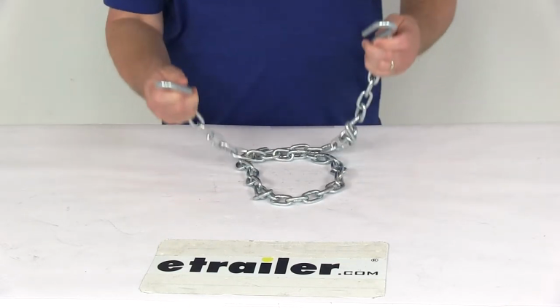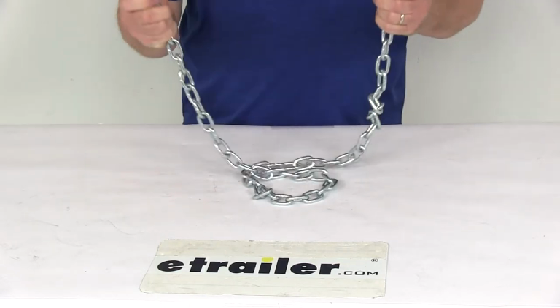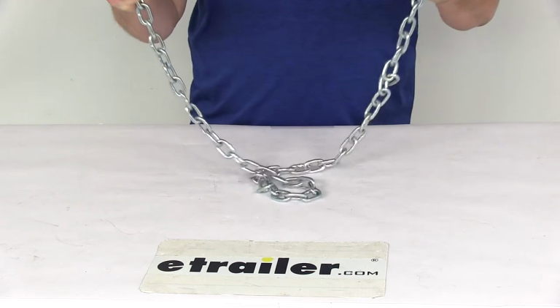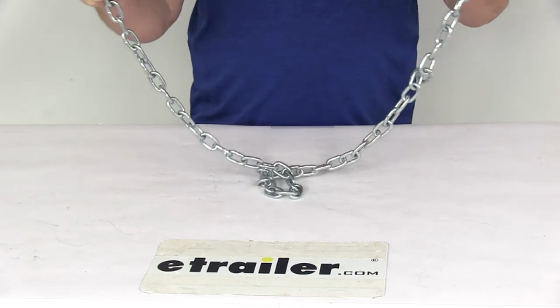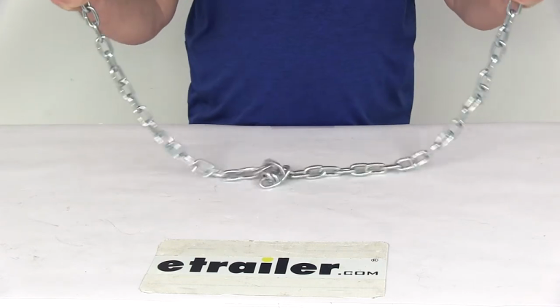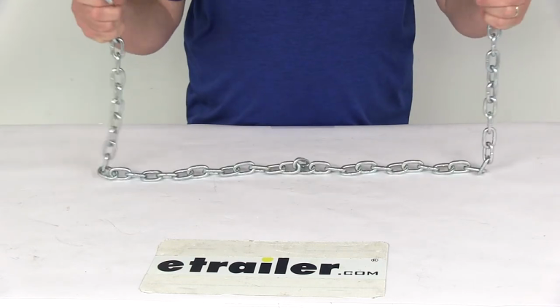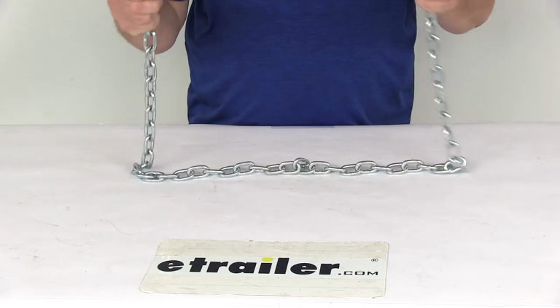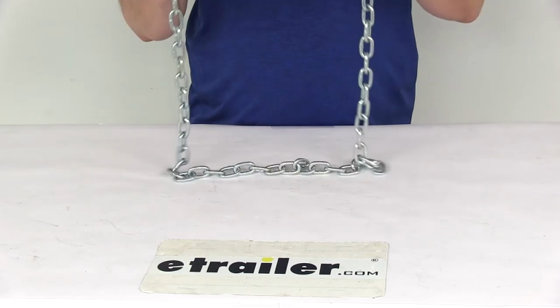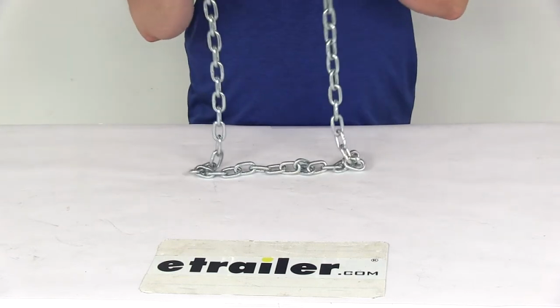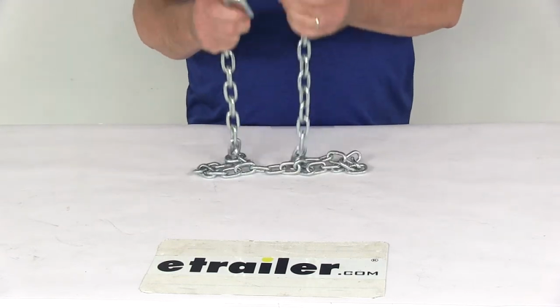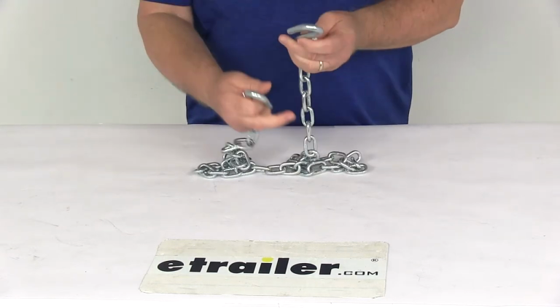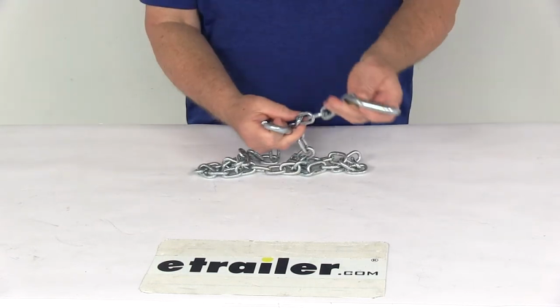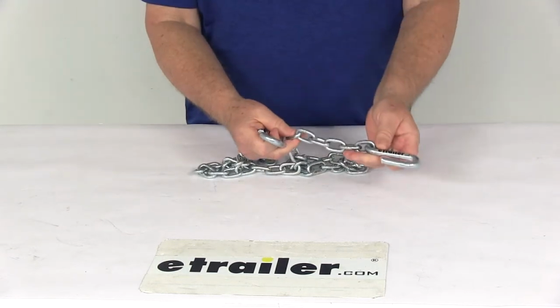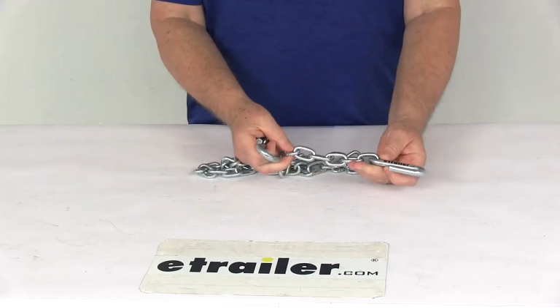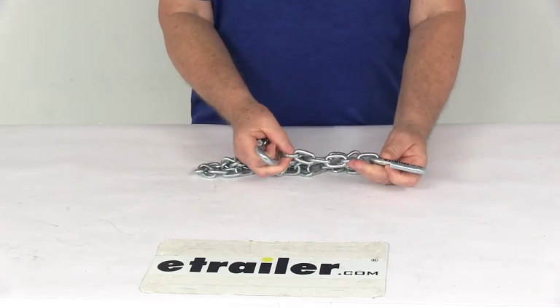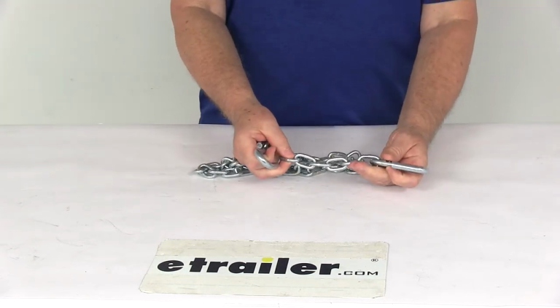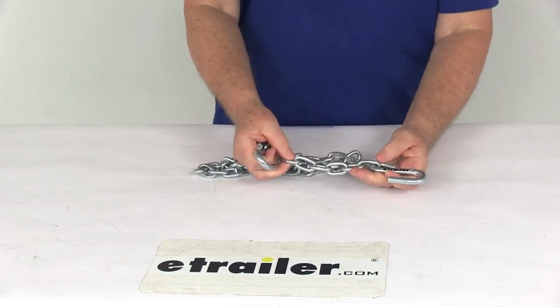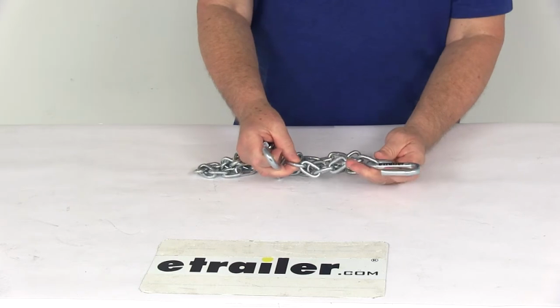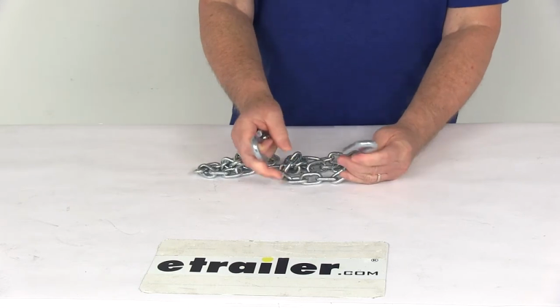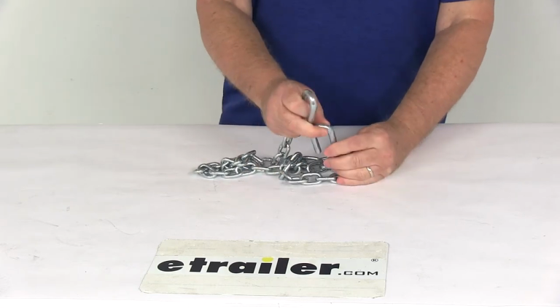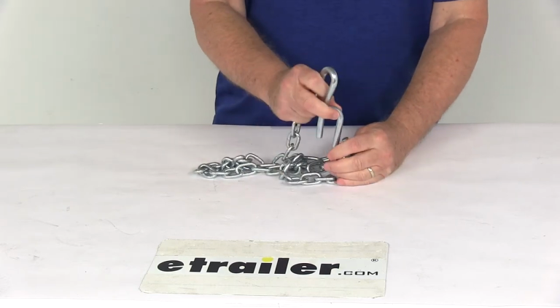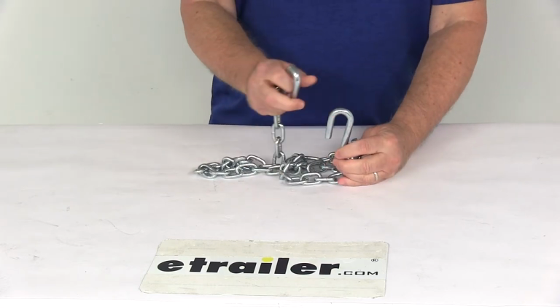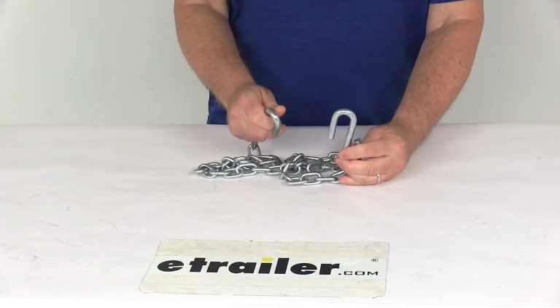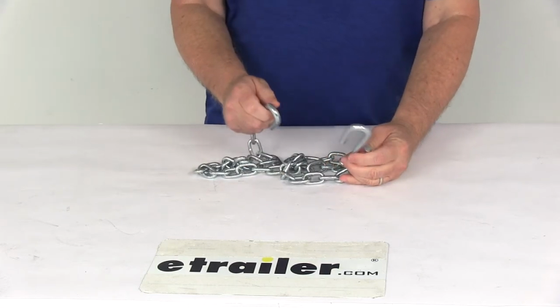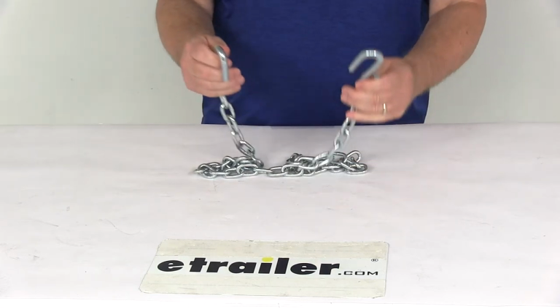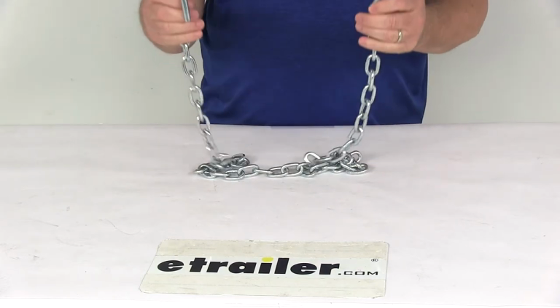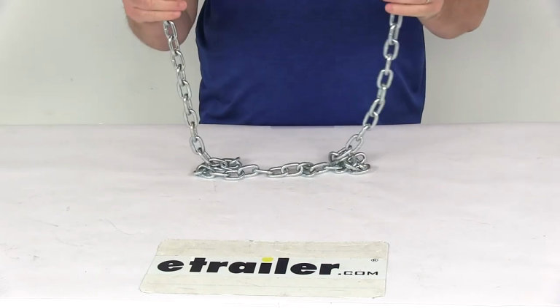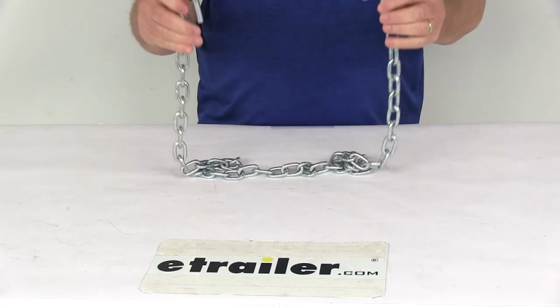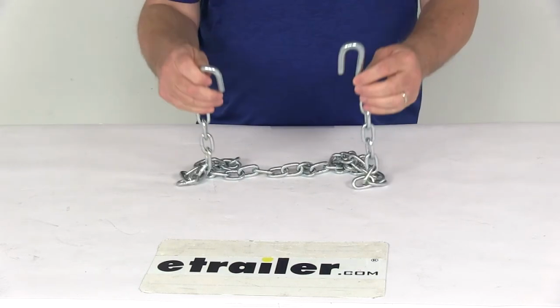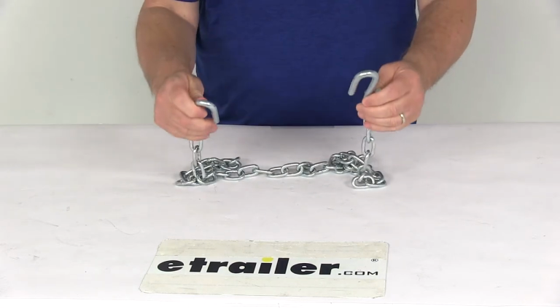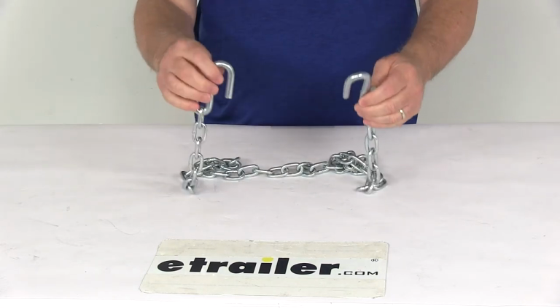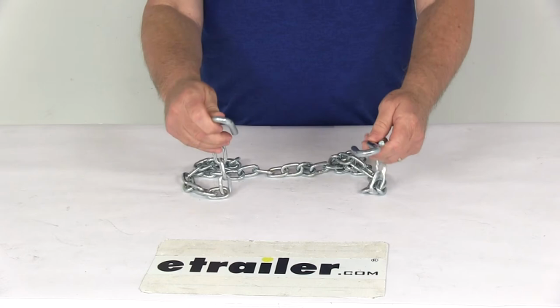The overall length on this chain with the hooks is 48 inches. The chain link diameter is 3/16ths of an inch, and the S-Hook diameter is 3/8ths of an inch. This is for a quantity of one safety chain.